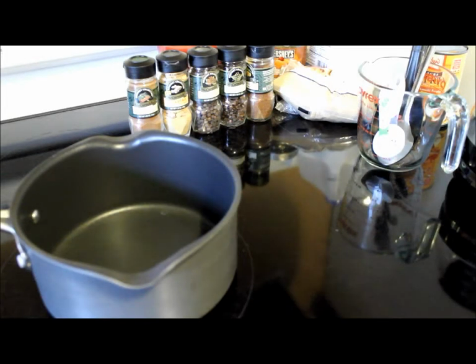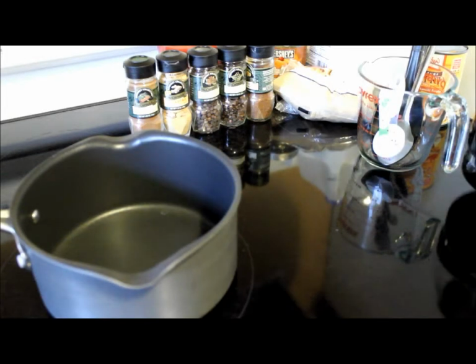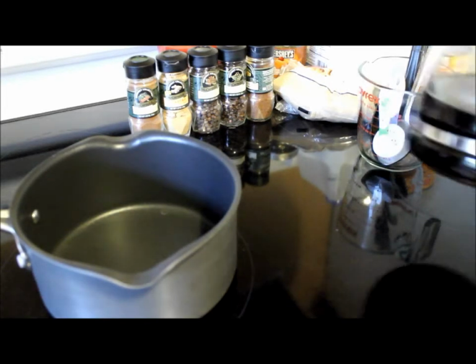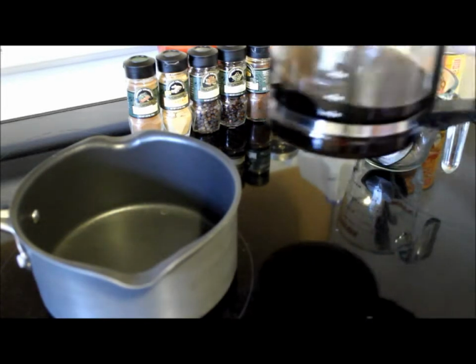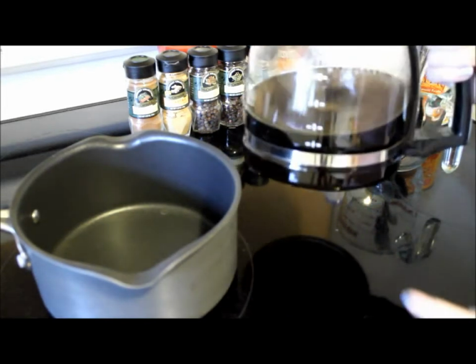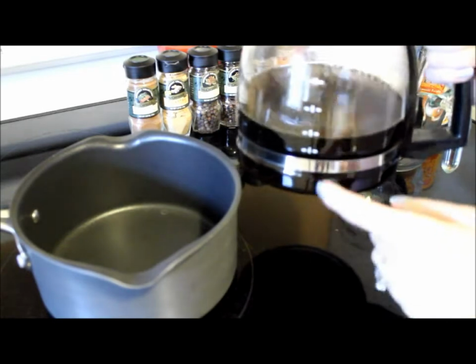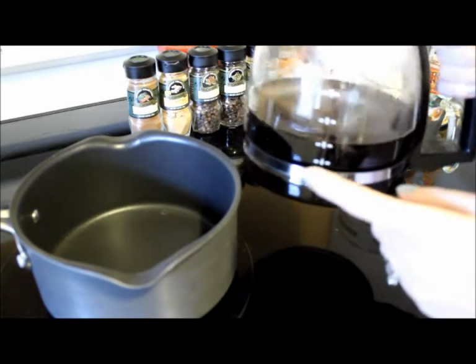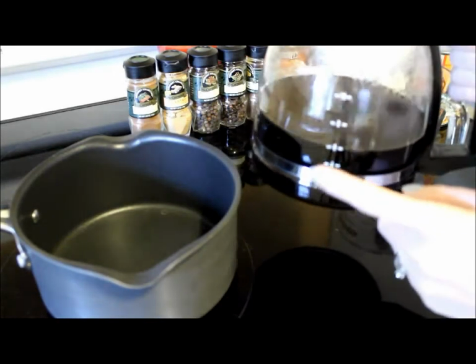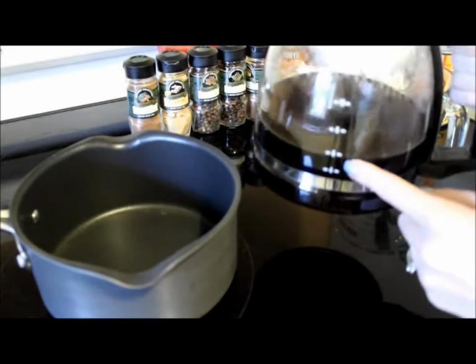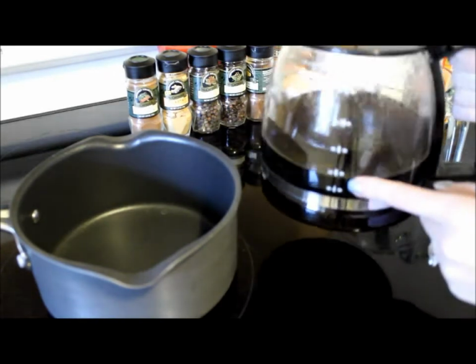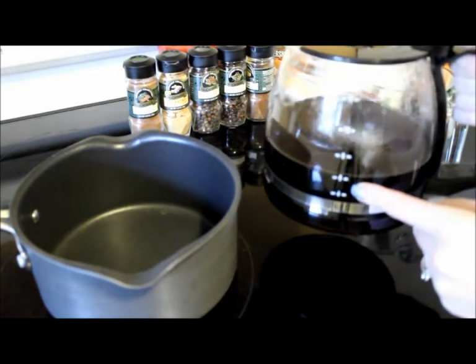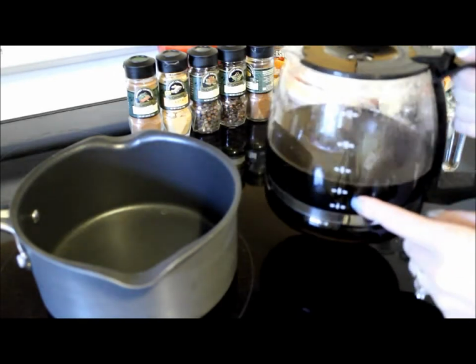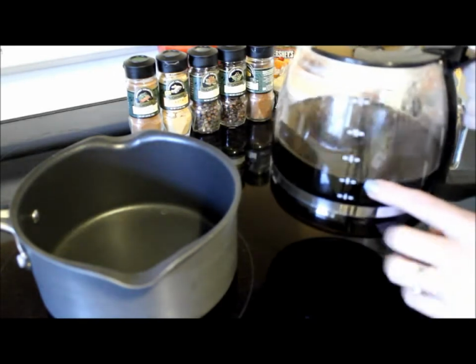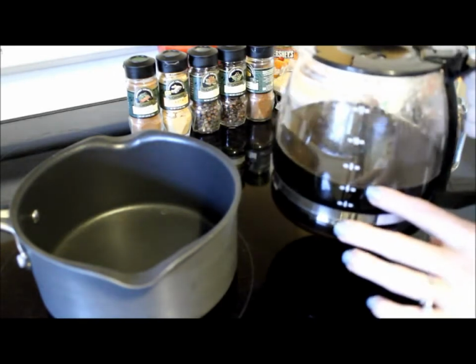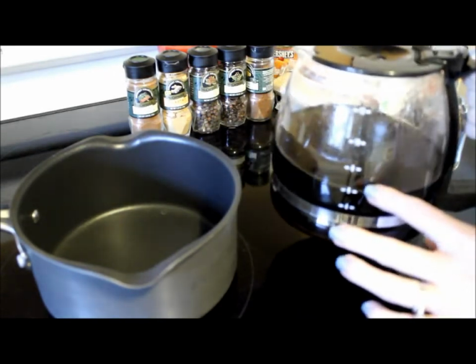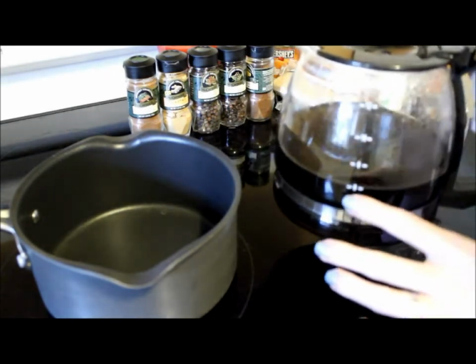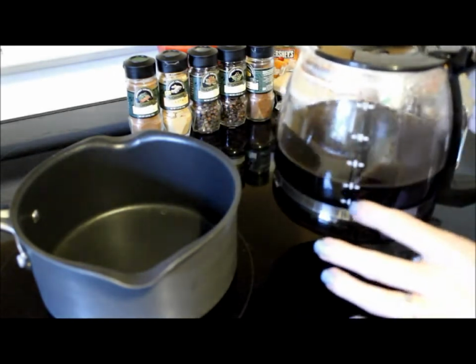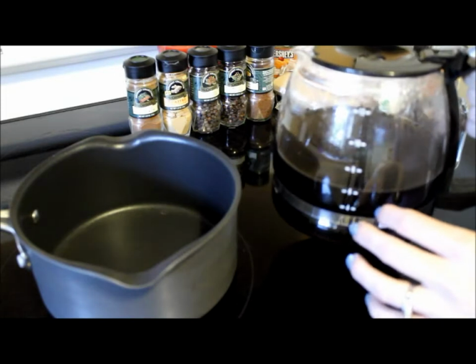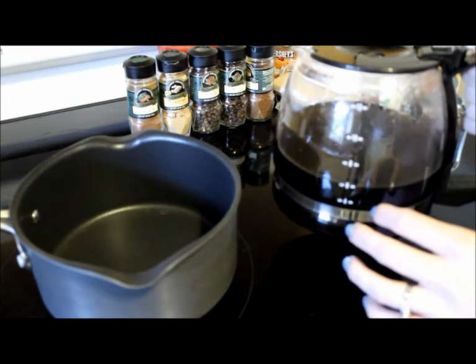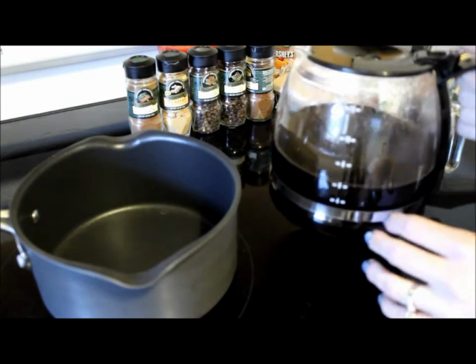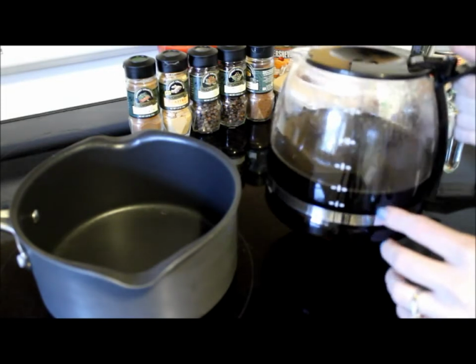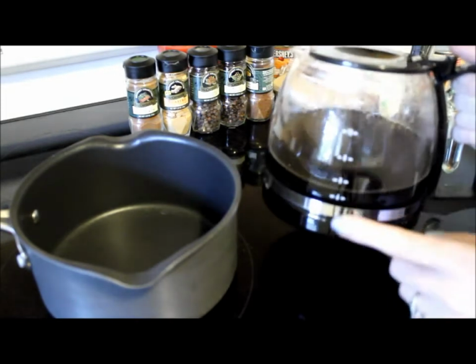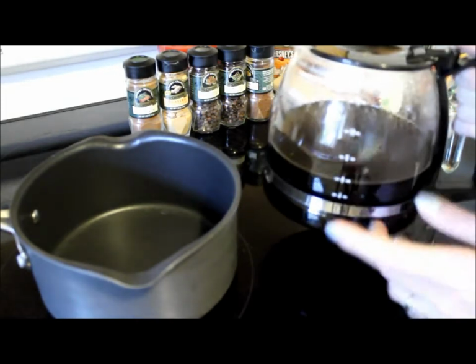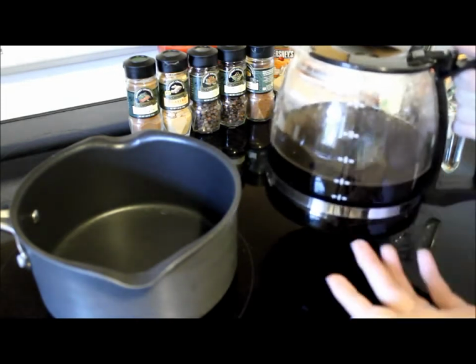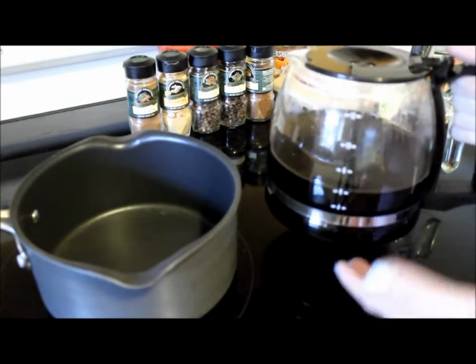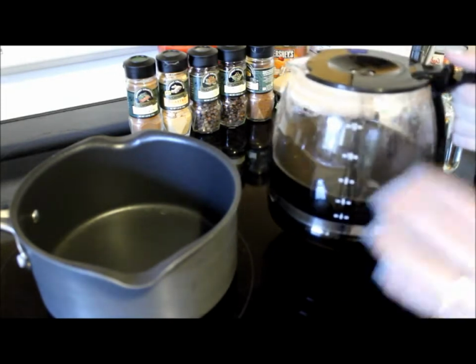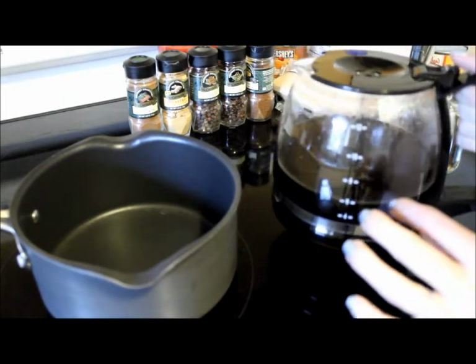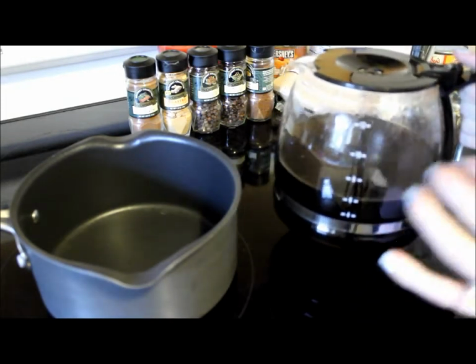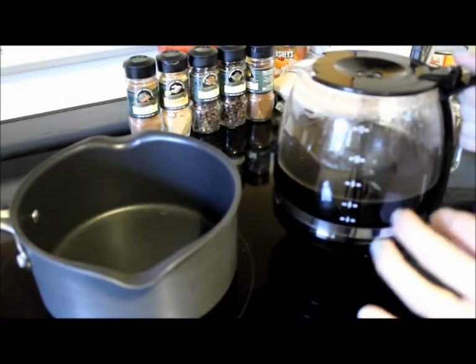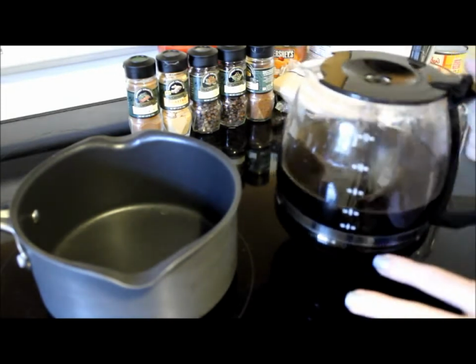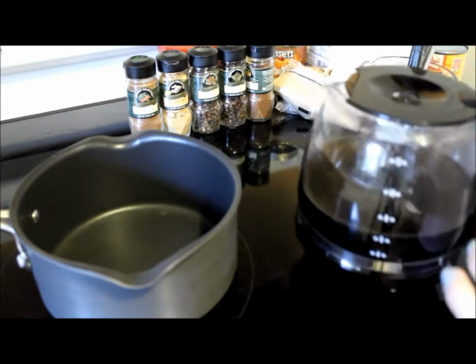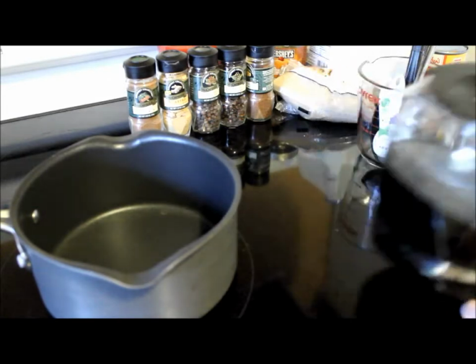What you're going to need is strong brewed coffee. You can use espresso if you like. I'm using the Starbucks caramel flavored coffee but any kind will really do. Just make sure you brew it really strong and really dark.